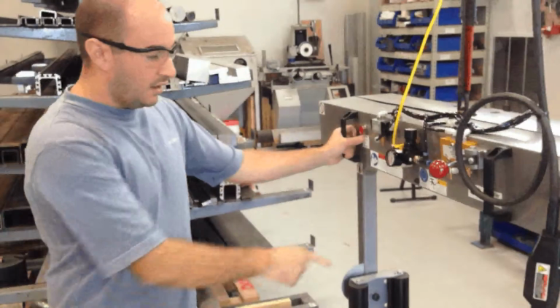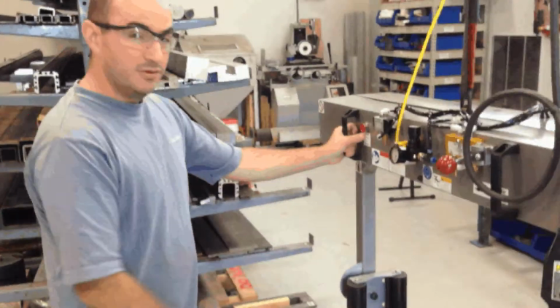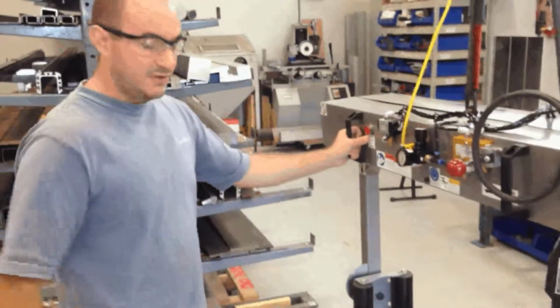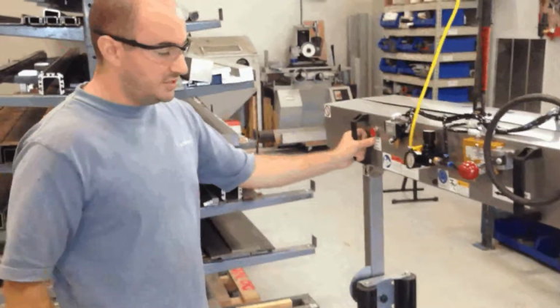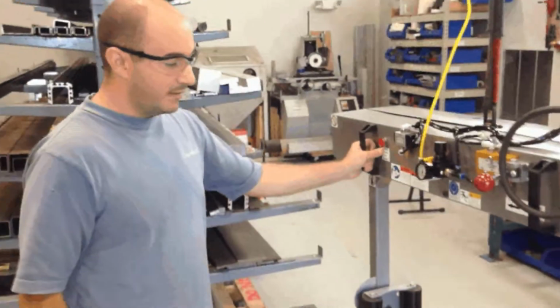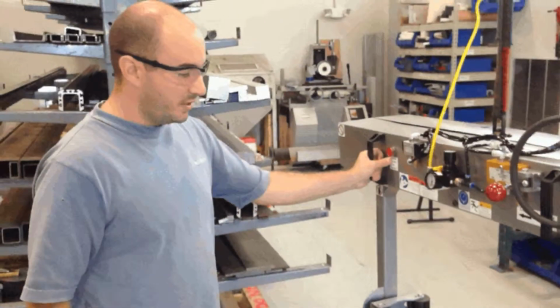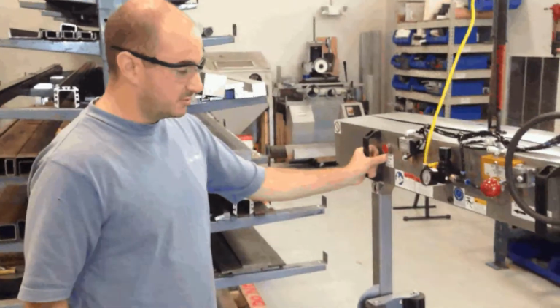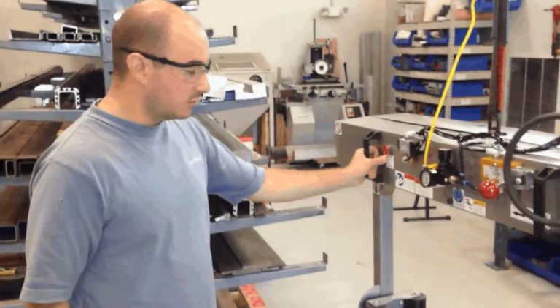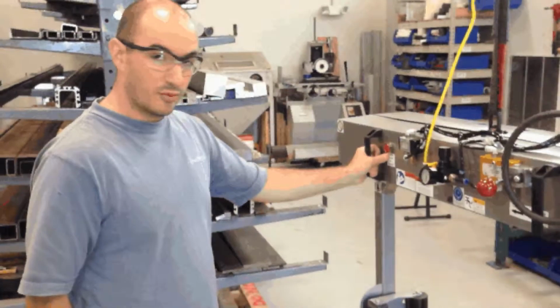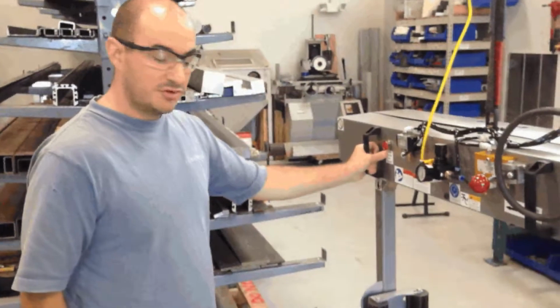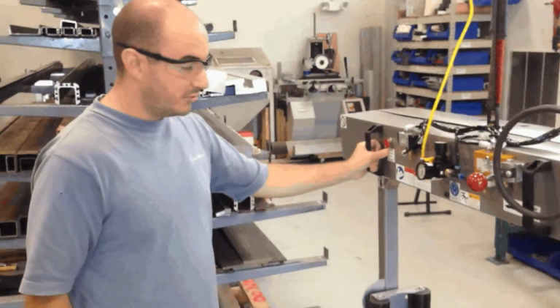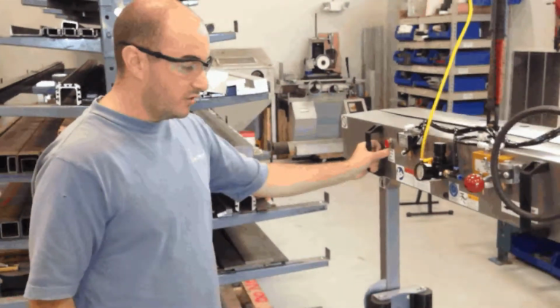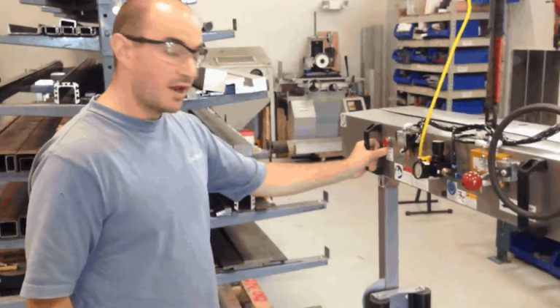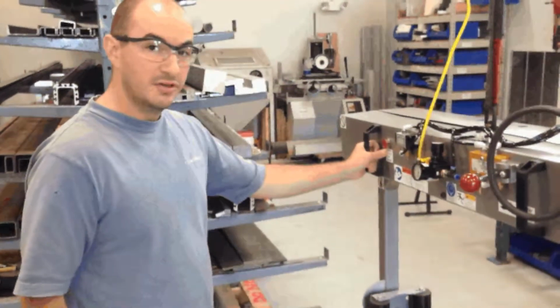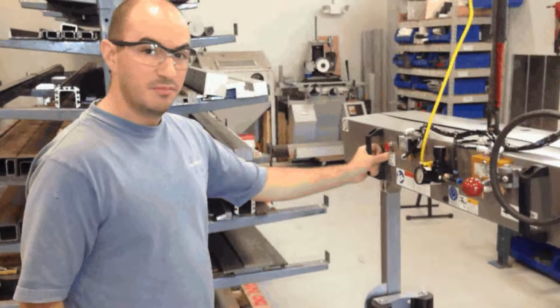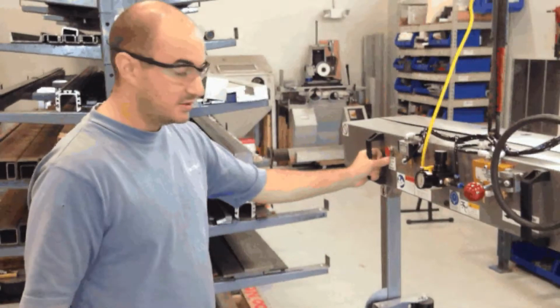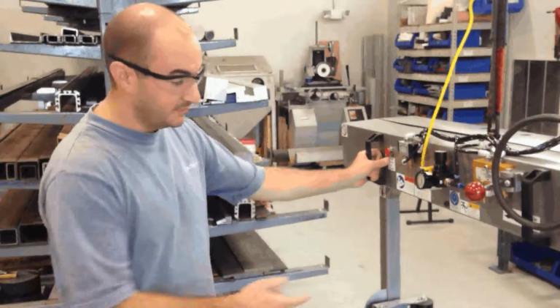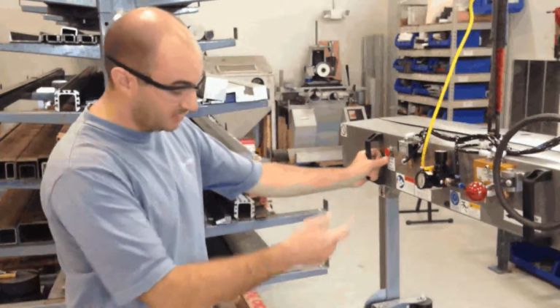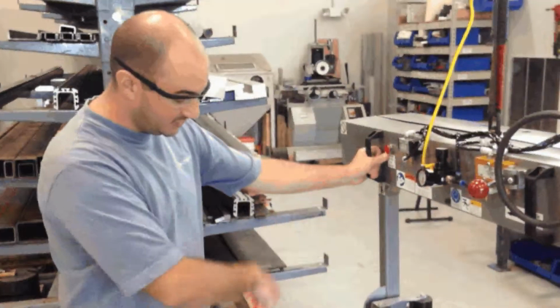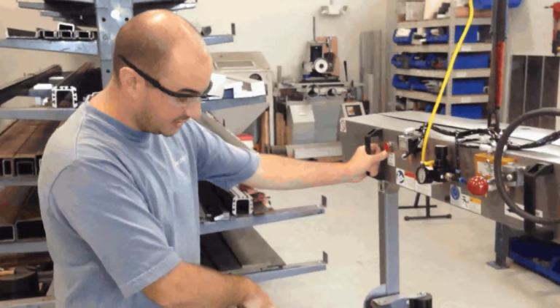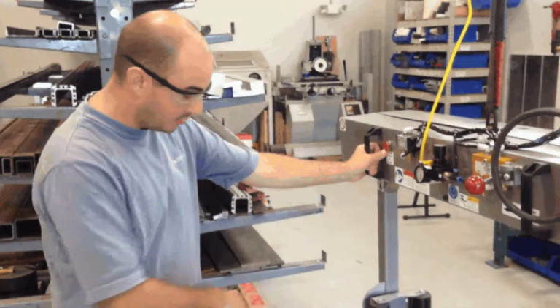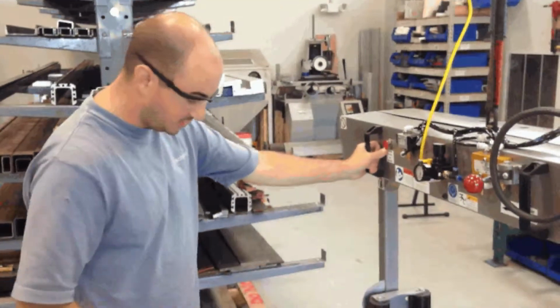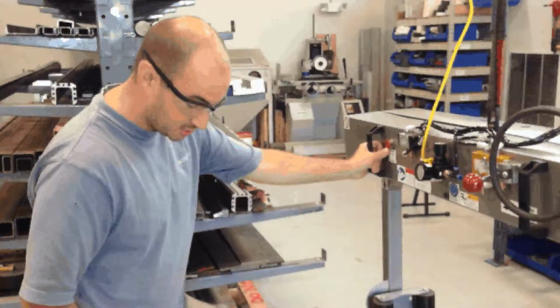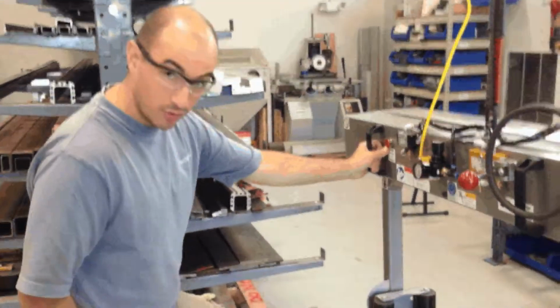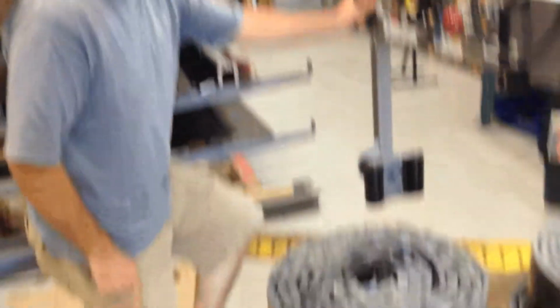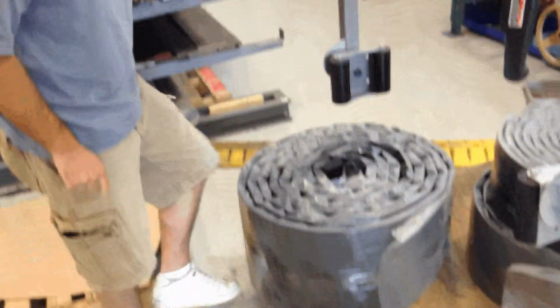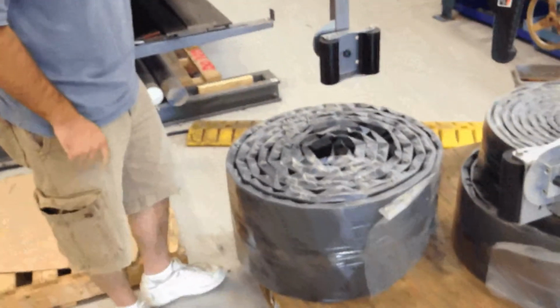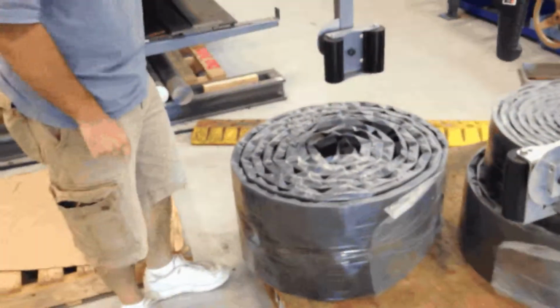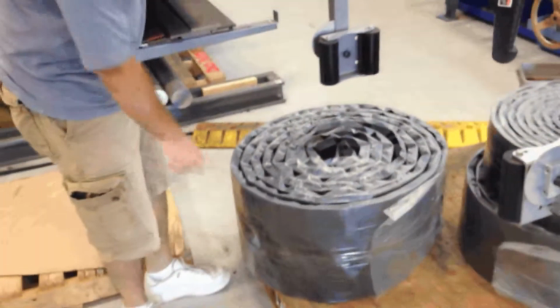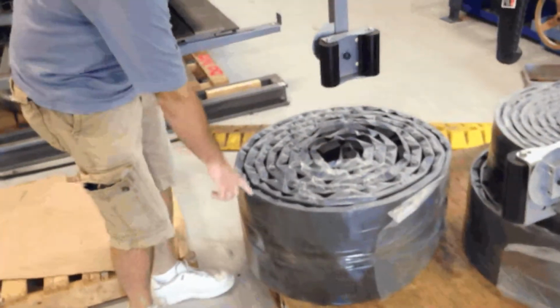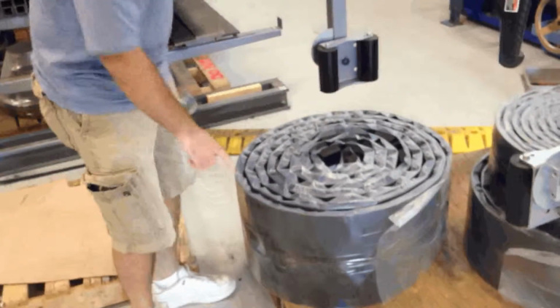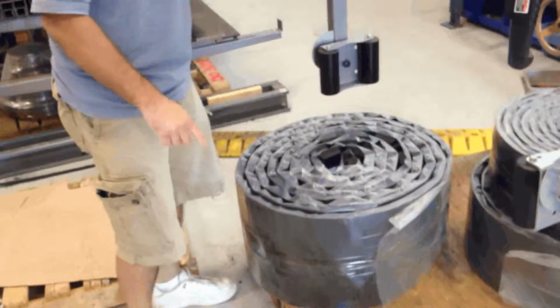I'm going to use this VODC clamp to pick up this roll of rubber retread material. It weighs about 110 pounds. I'm going to lift it and set it down onto this larger roll that we just moved — this one is closer to 200 pounds.